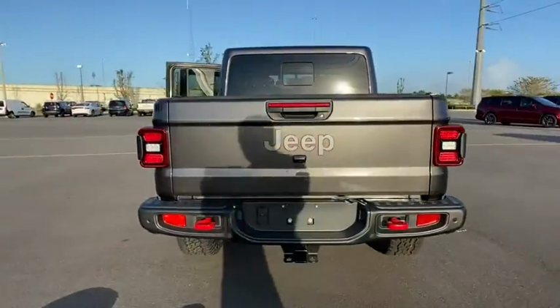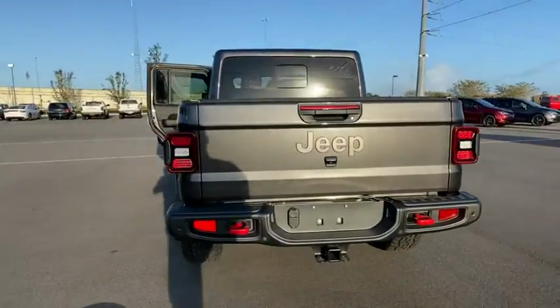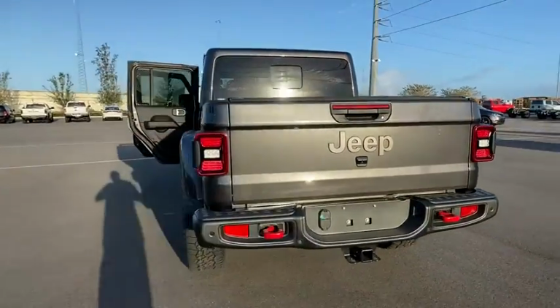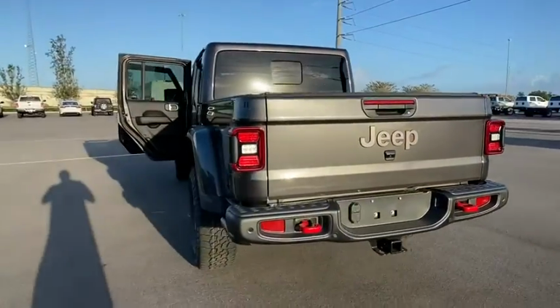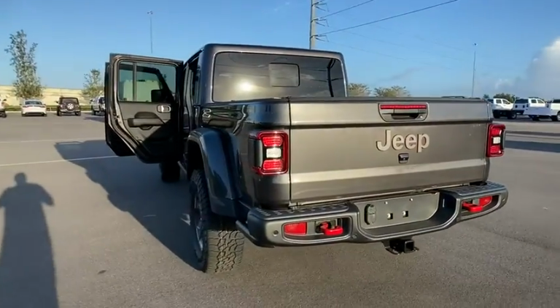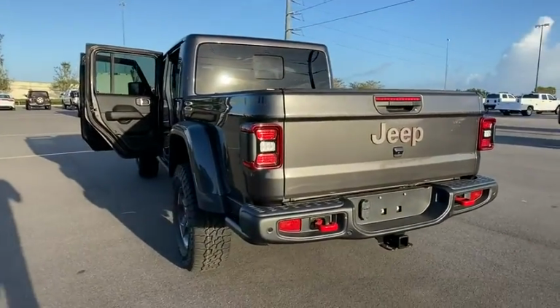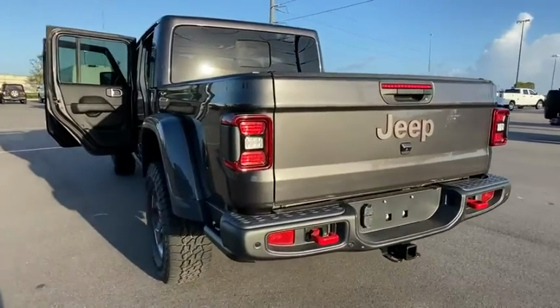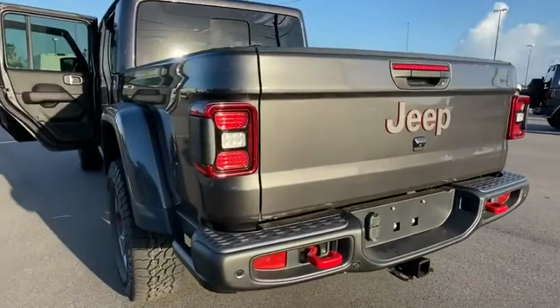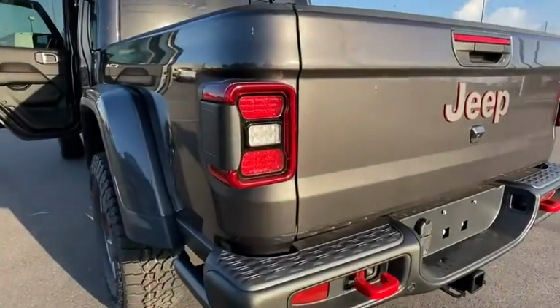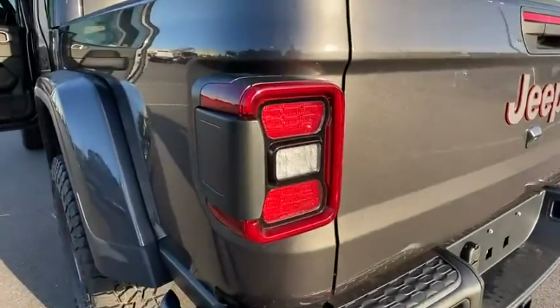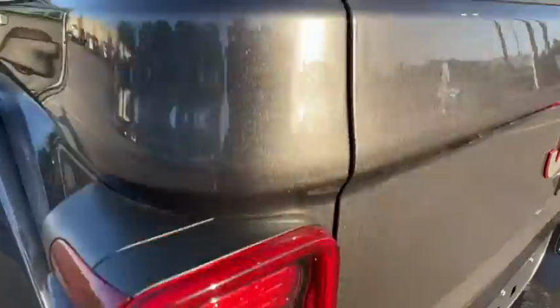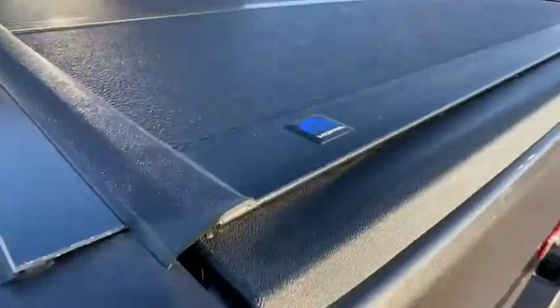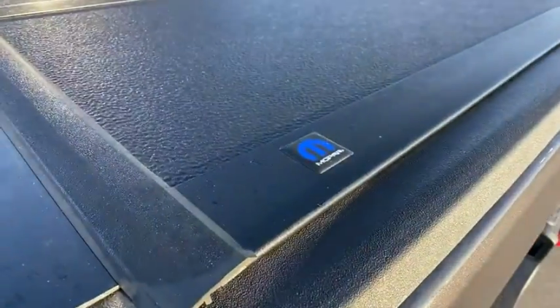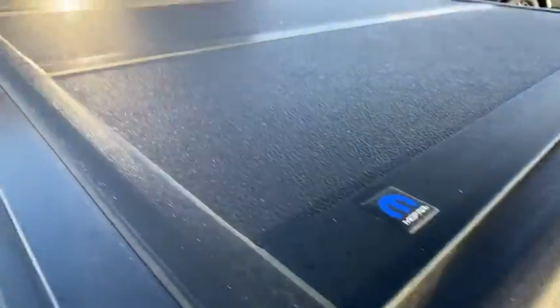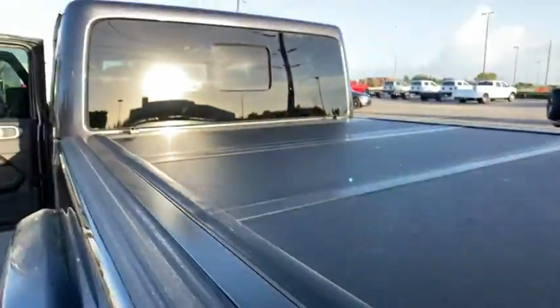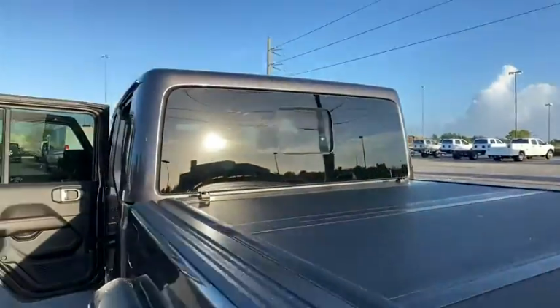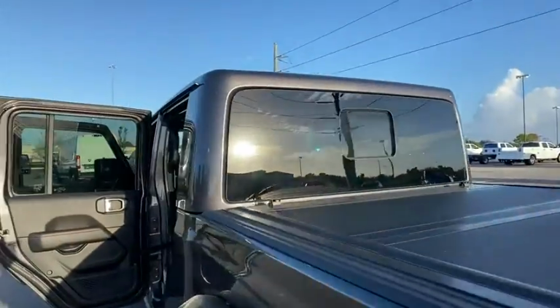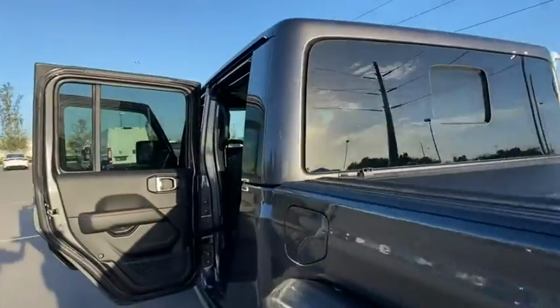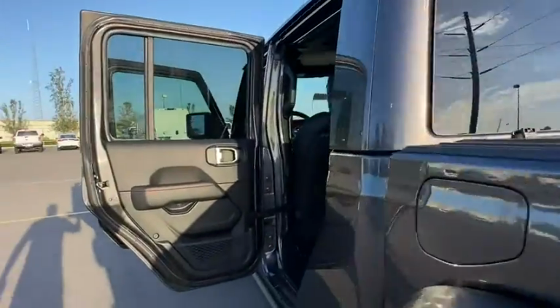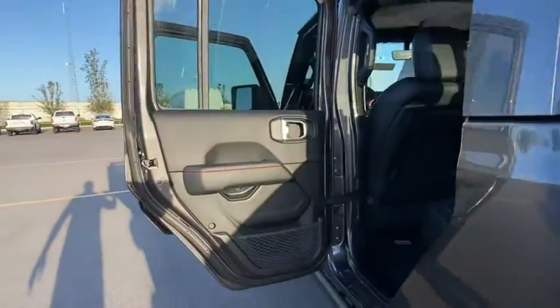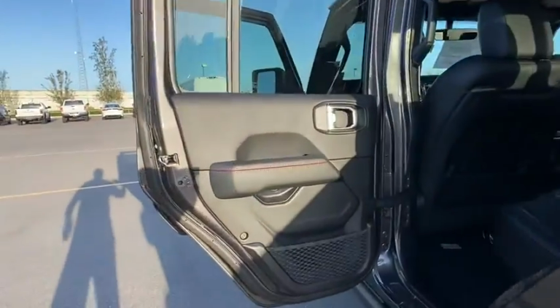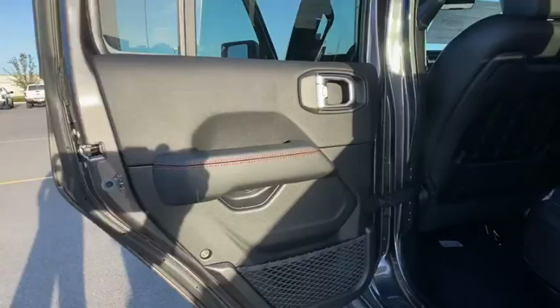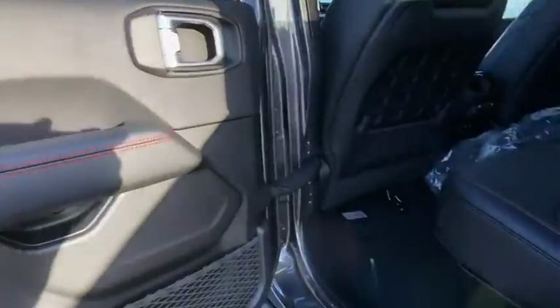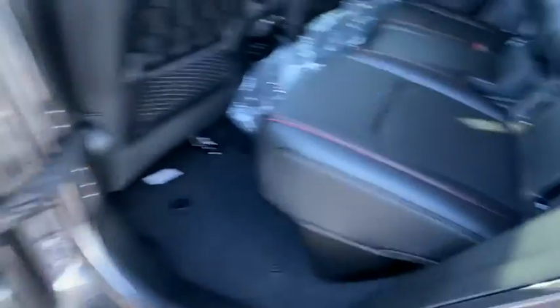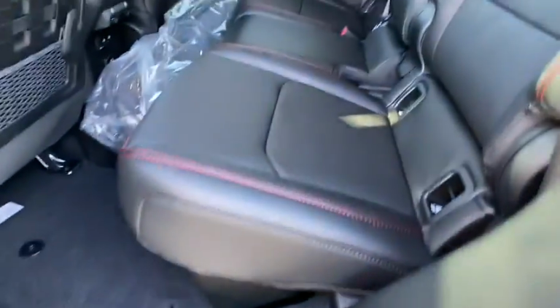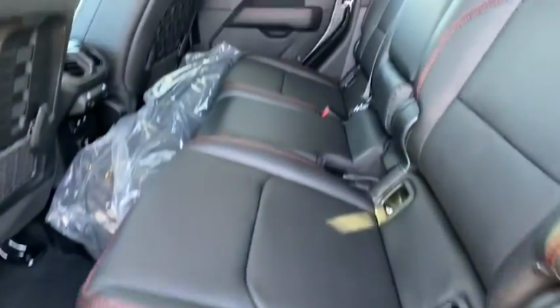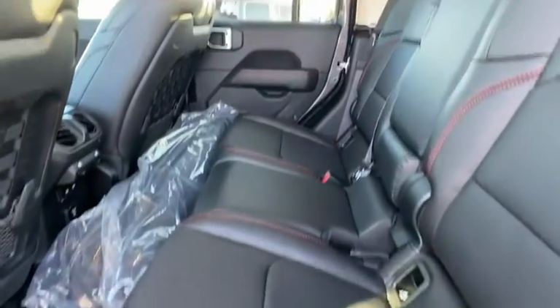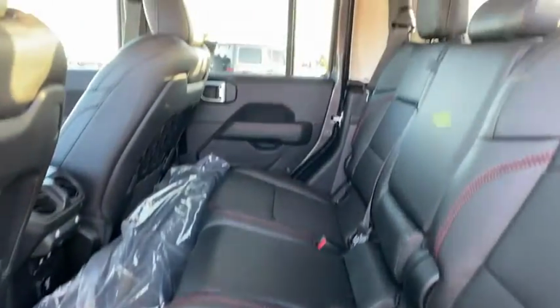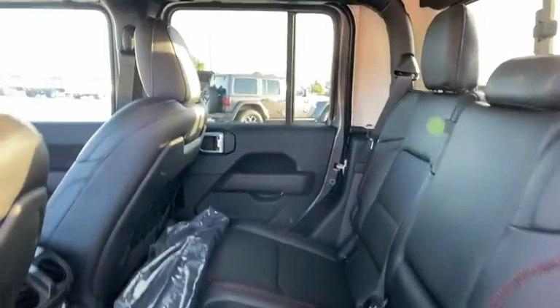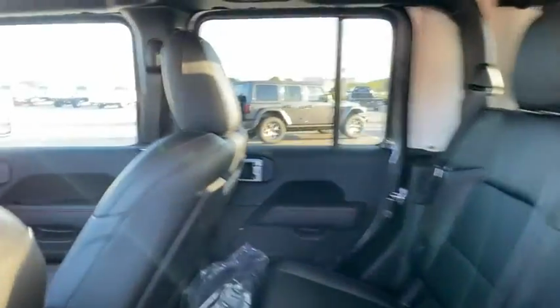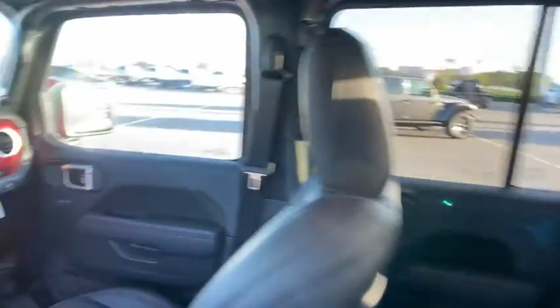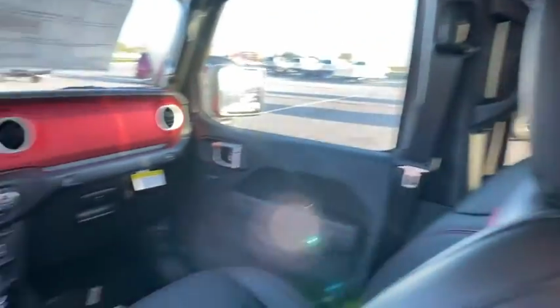Bluetooth, leather-wrapped steering wheel, power steering, adjustable steering wheel, four-wheel drive, aluminum wheels, keyless start, floor mats, four-wheel disc brakes, cruise control, AM-FM stereo radio, universal garage door opener.